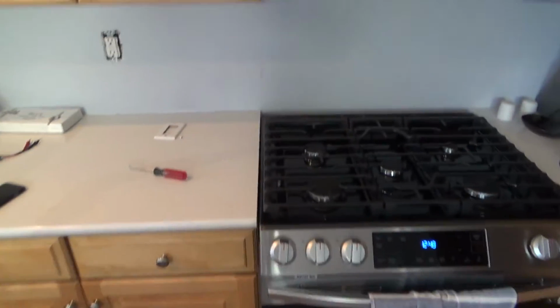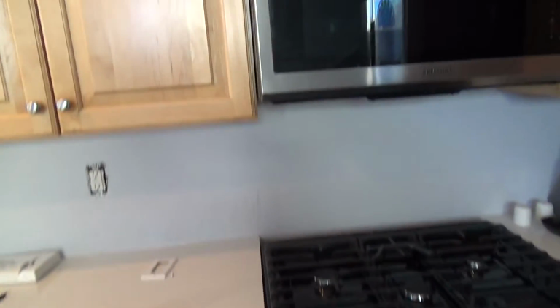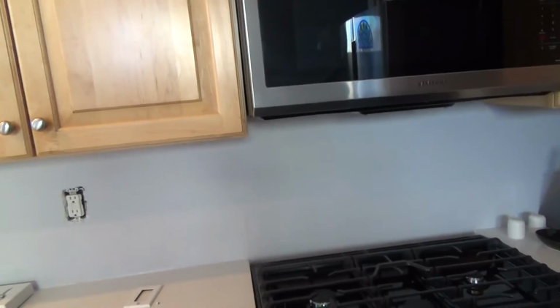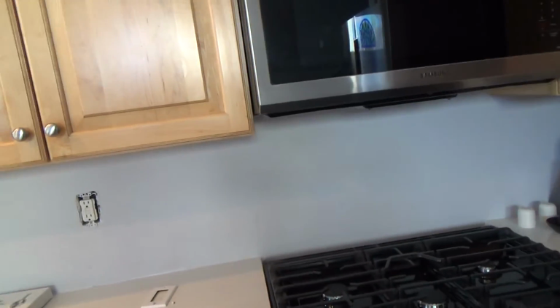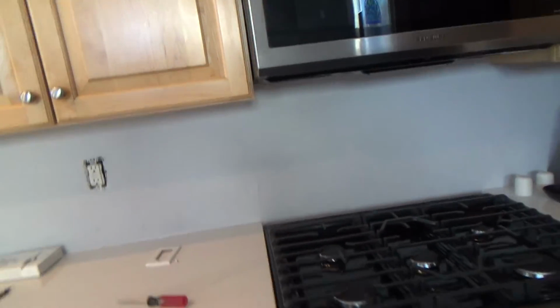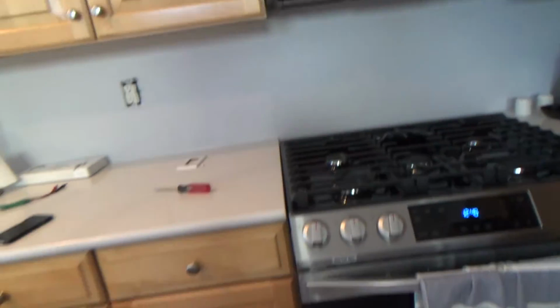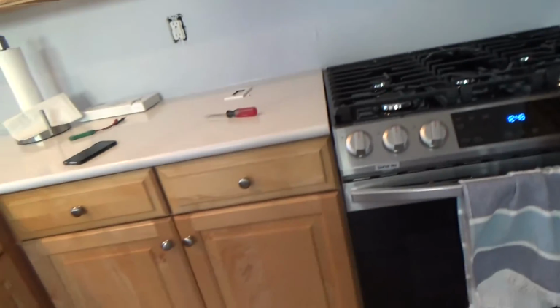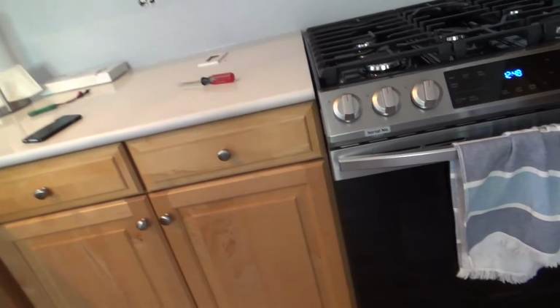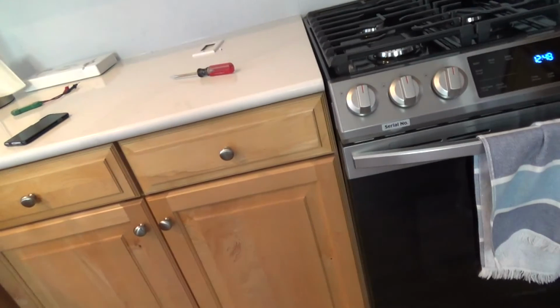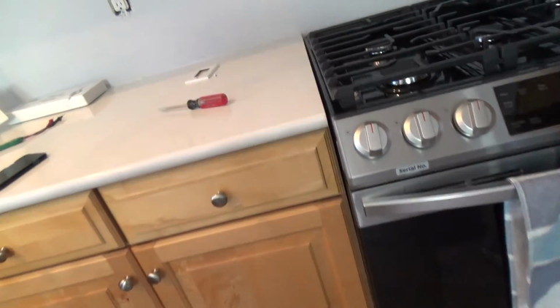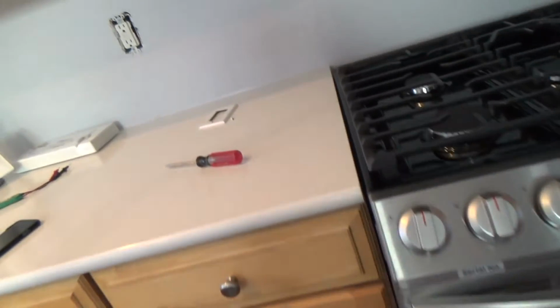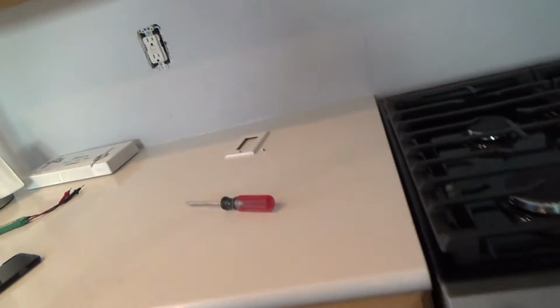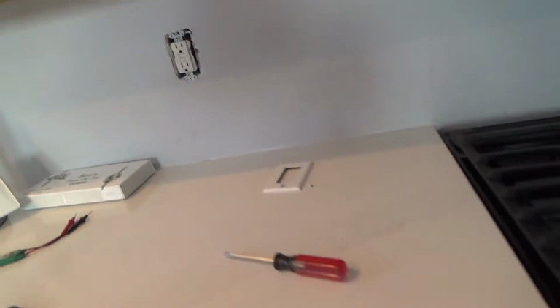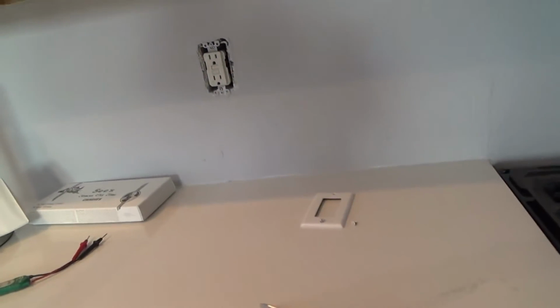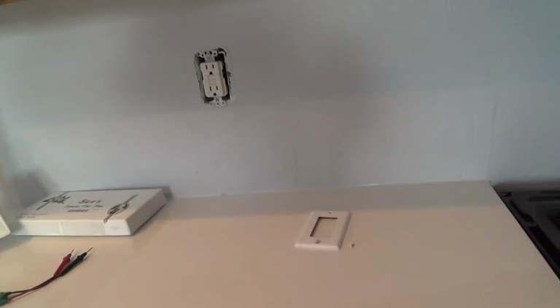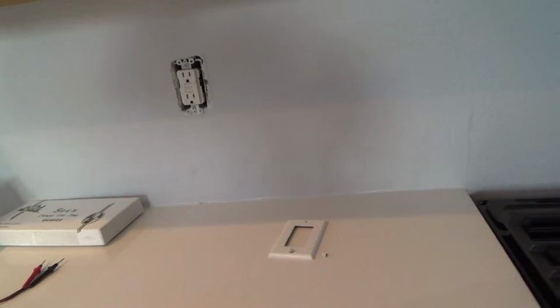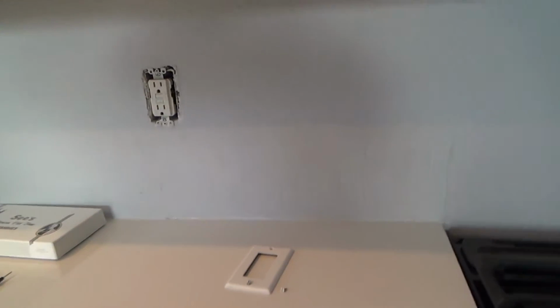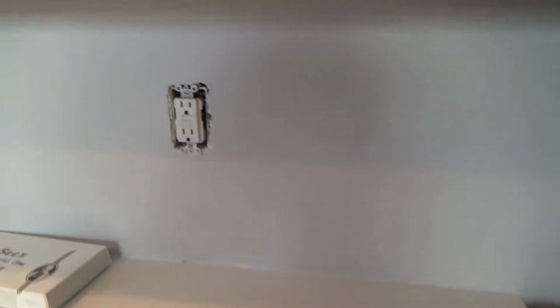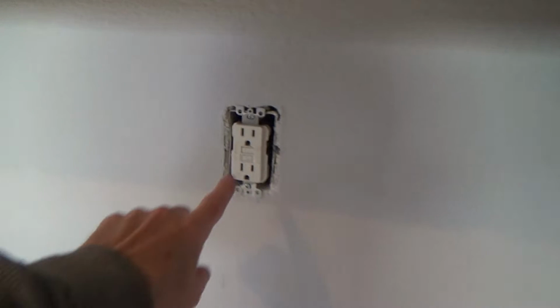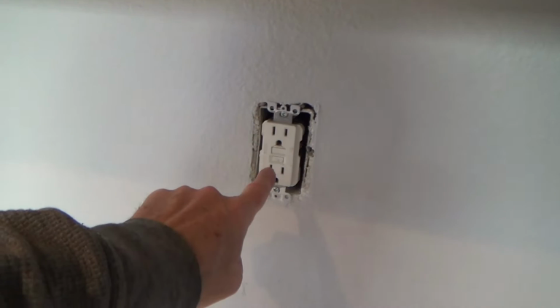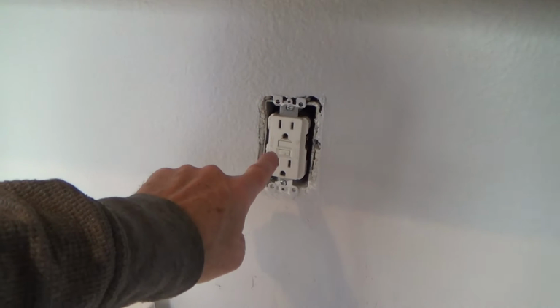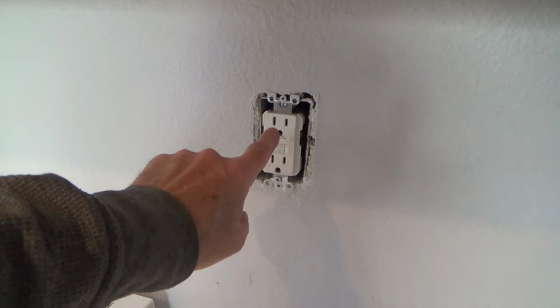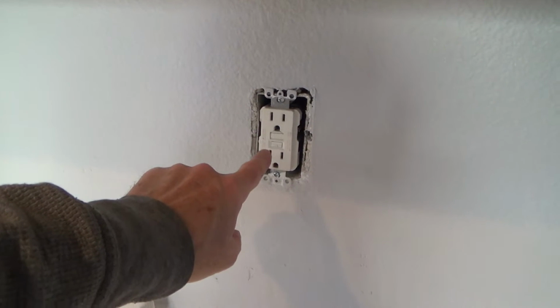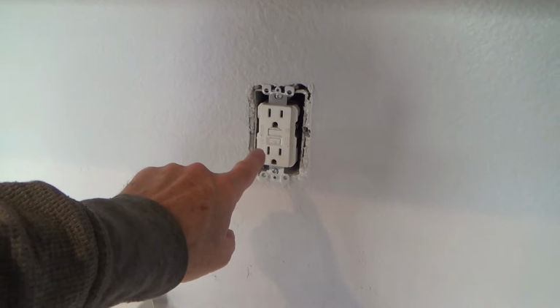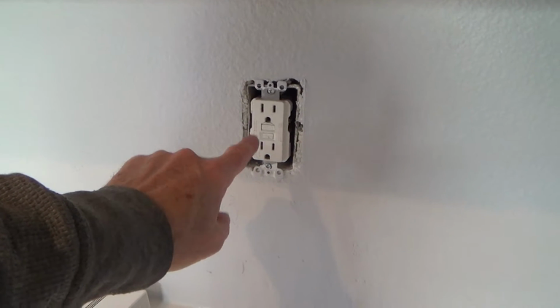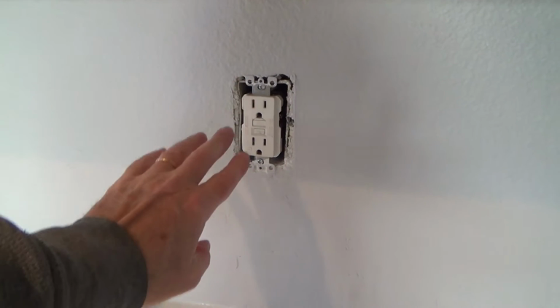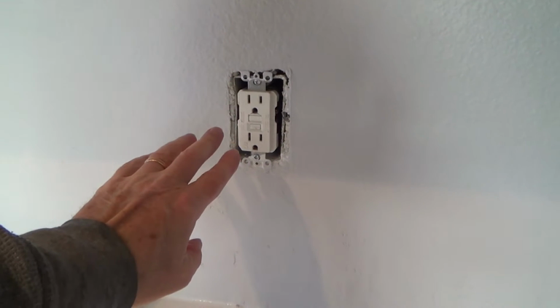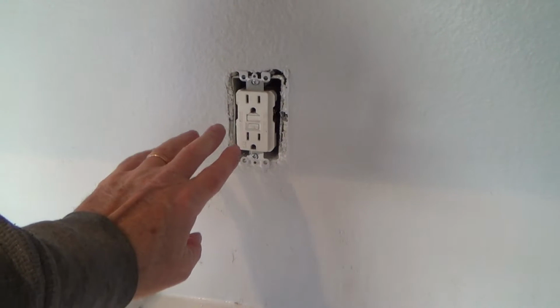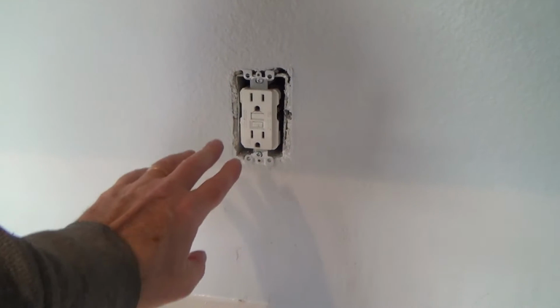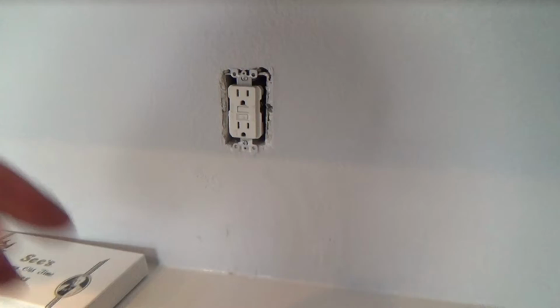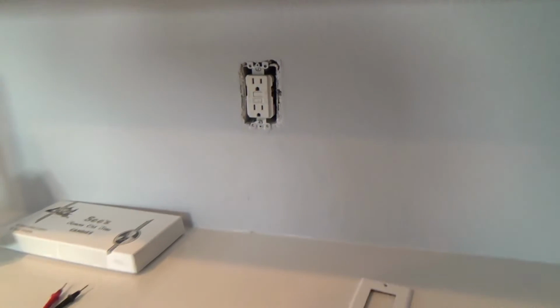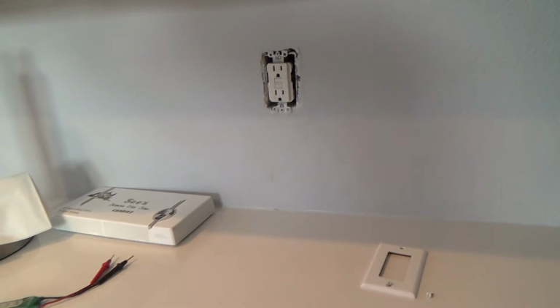I would never really do that in a kitchen. These are on 20-amp circuit breakers — you saw that in the sub panel. They have 15-amp GFI outlets and they also have 20-amp GFI outlets, and there's a reason why.